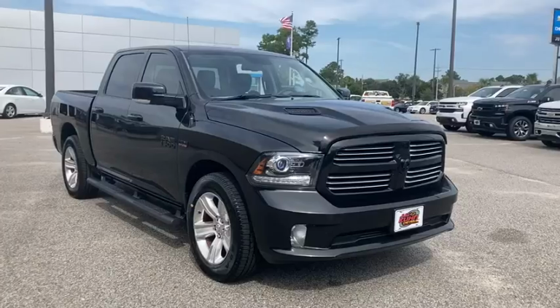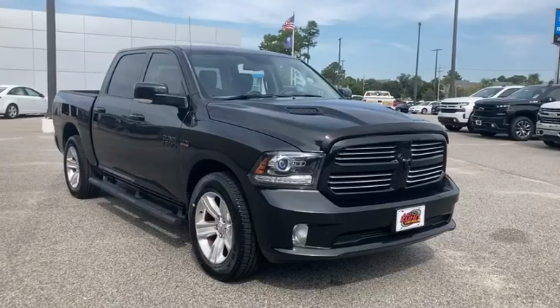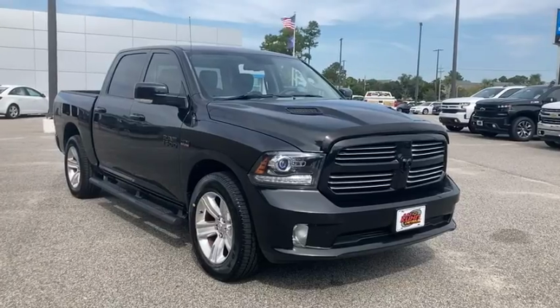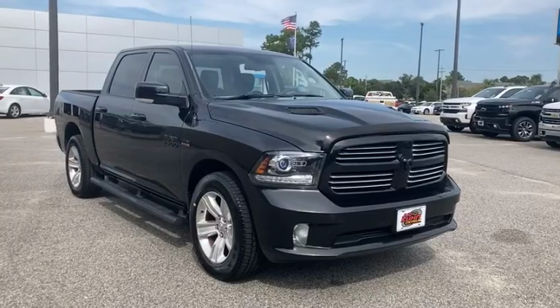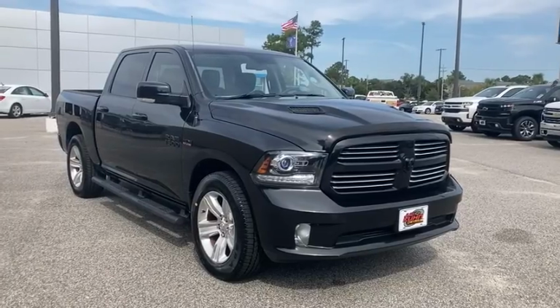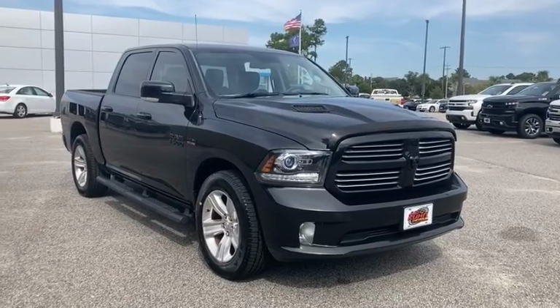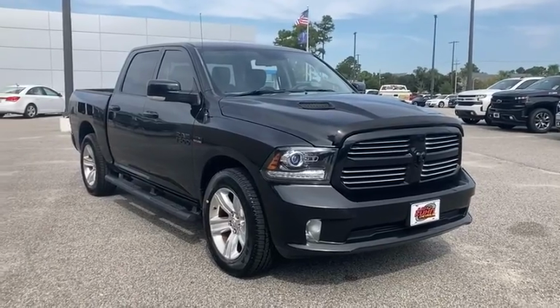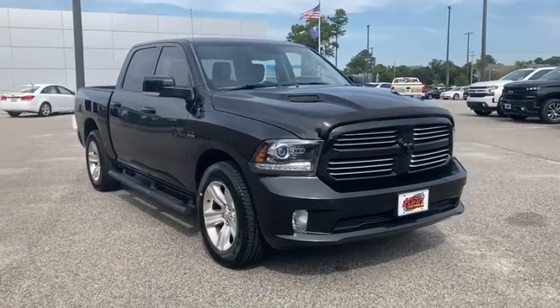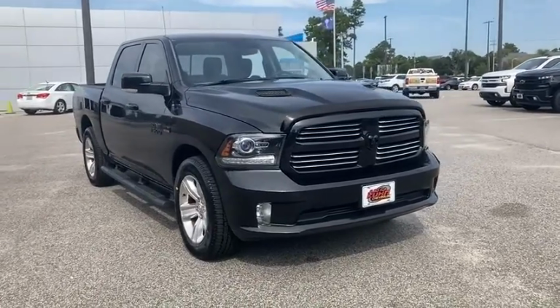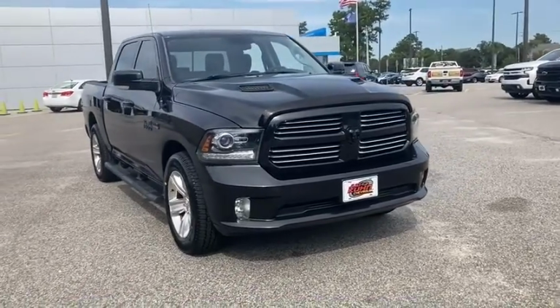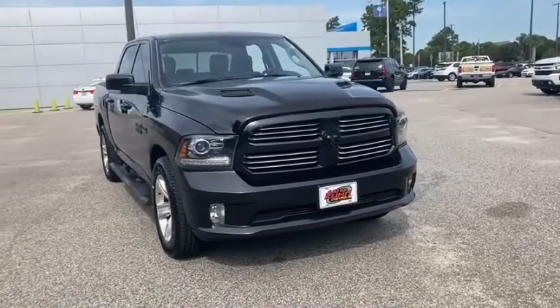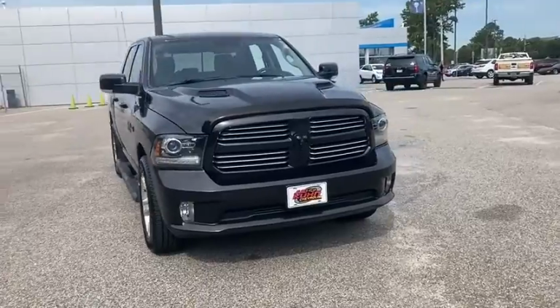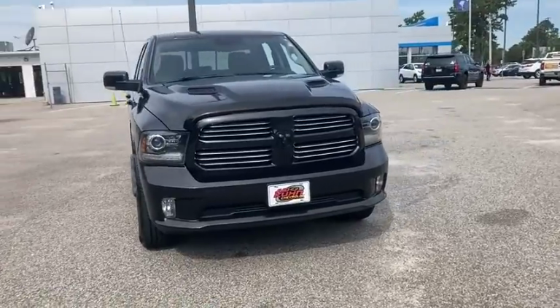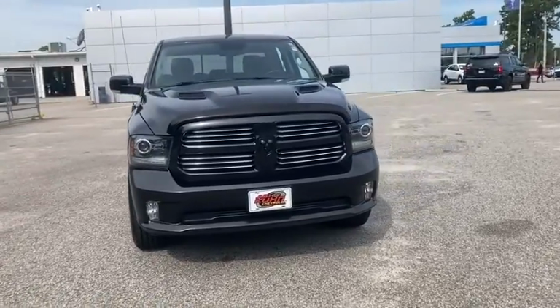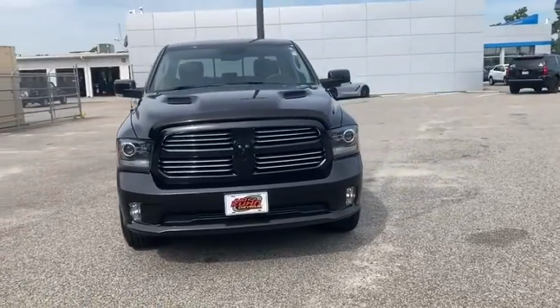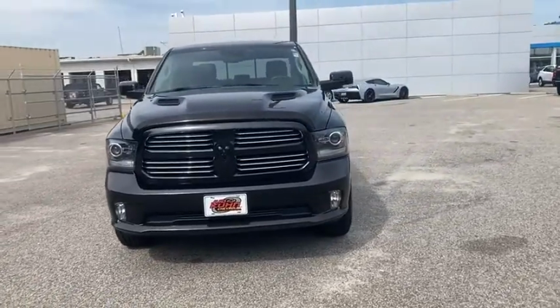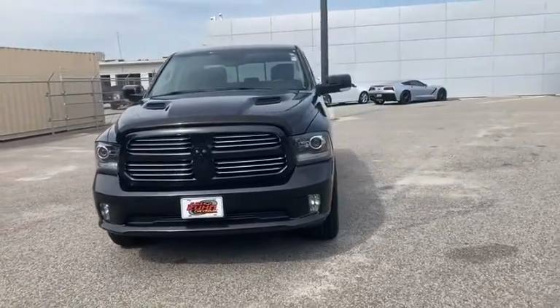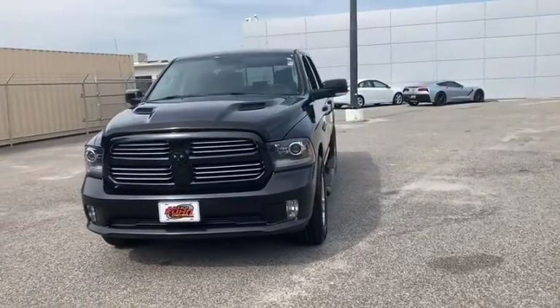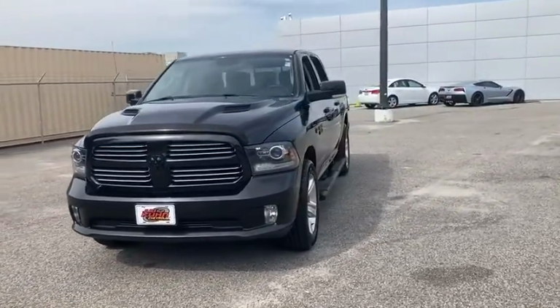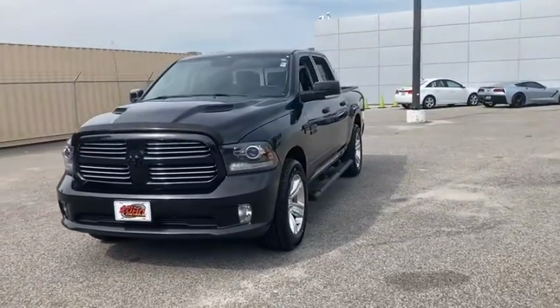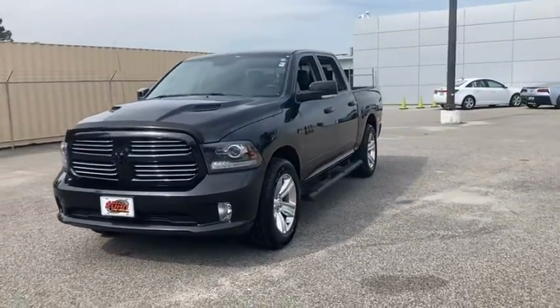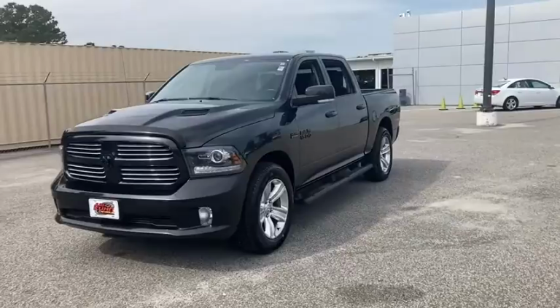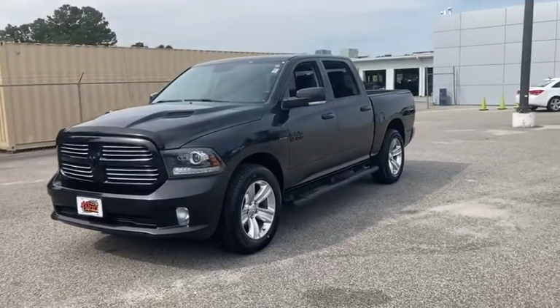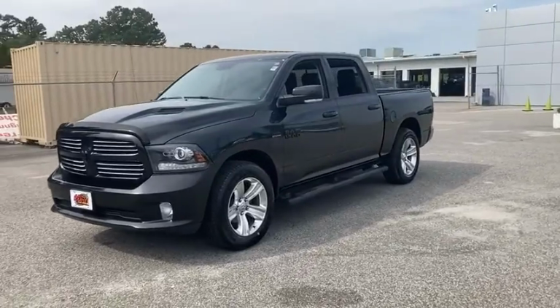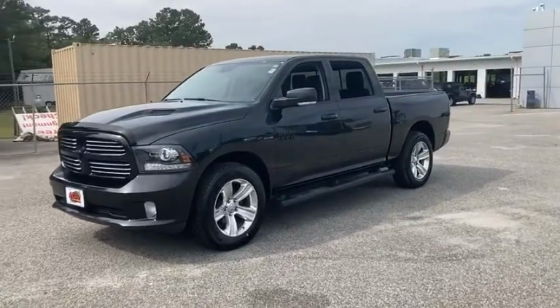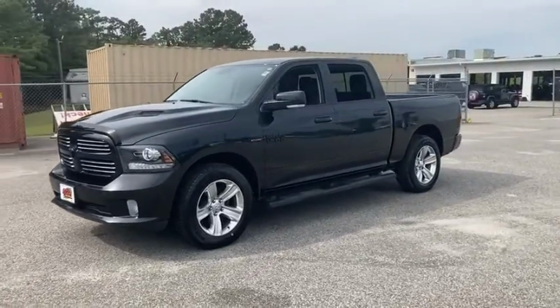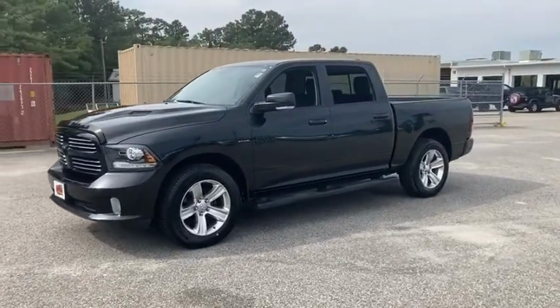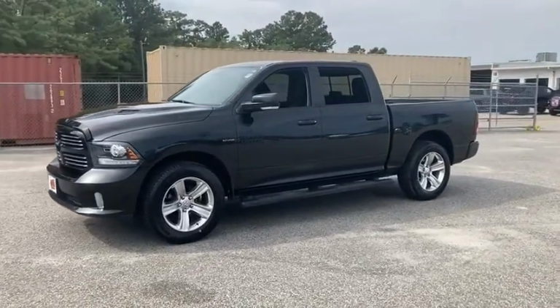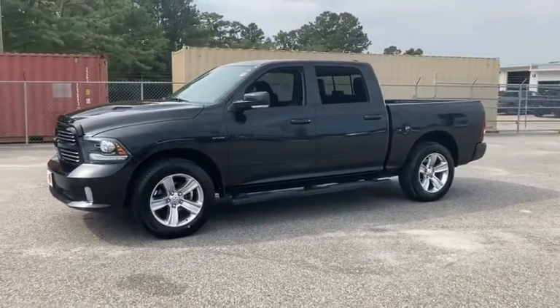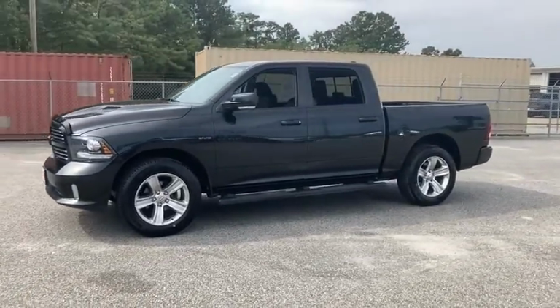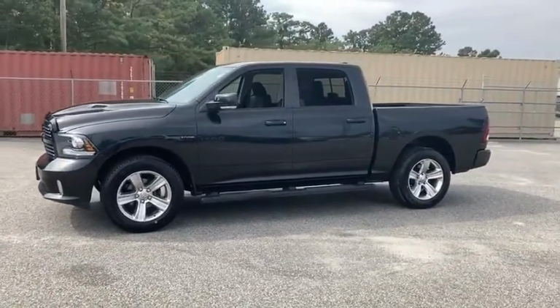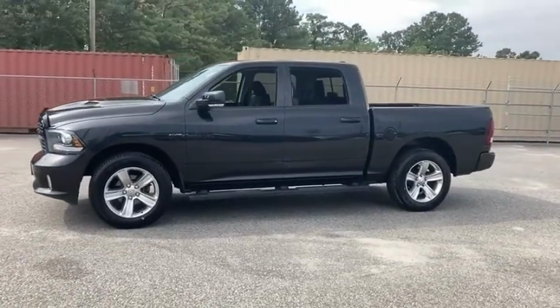We are pleased to show you the 2016 Ram 1500. The Ram 1500 went against the Chevrolet Silverado, Ford F-150, and Toyota Tundra, which are all excellent trucks in their own right. The Ram took home the prize for its well-rounded strength.